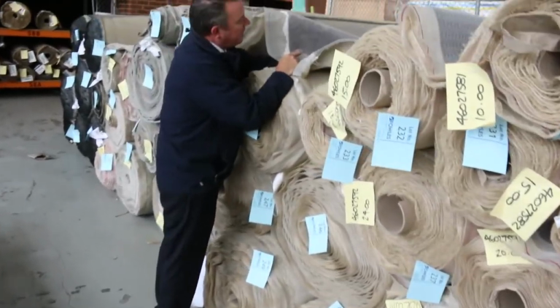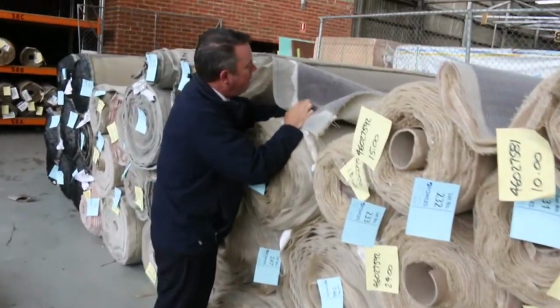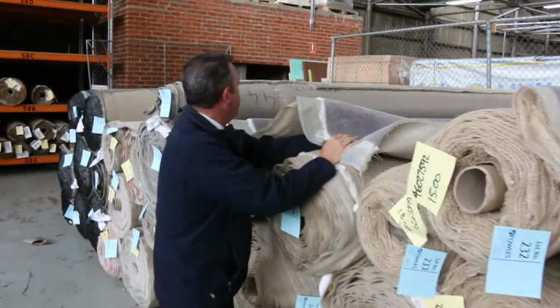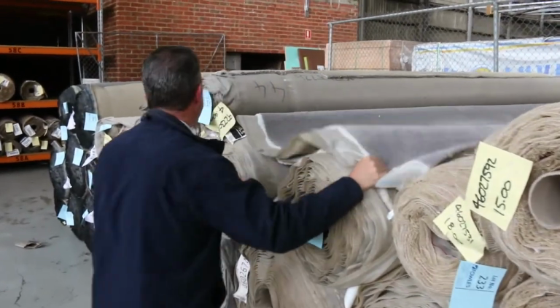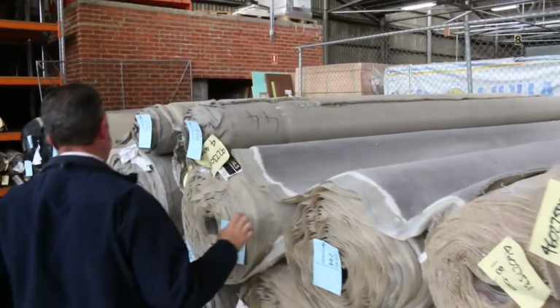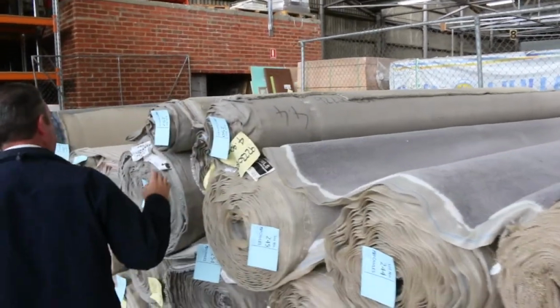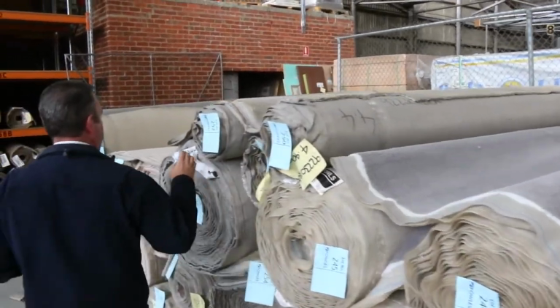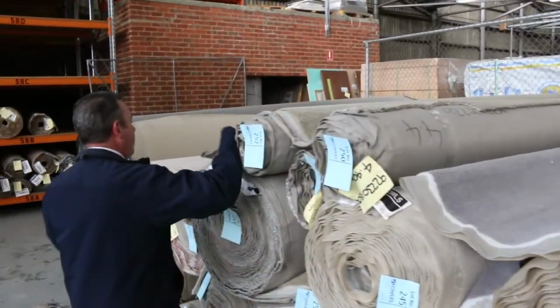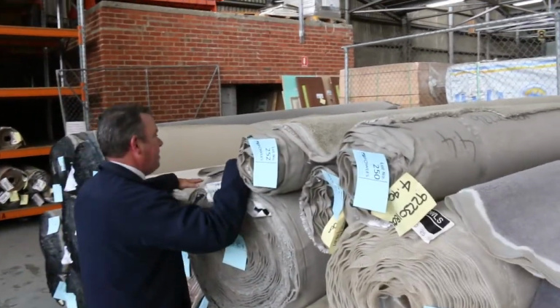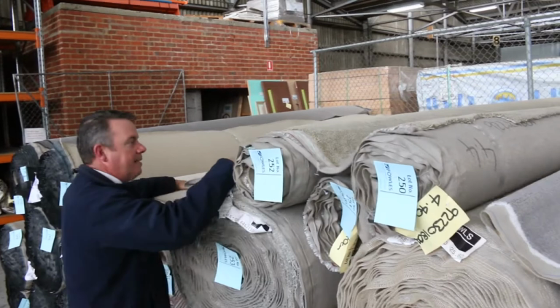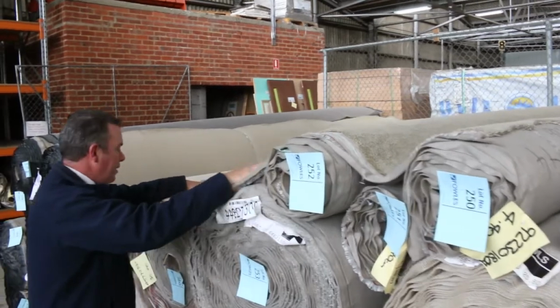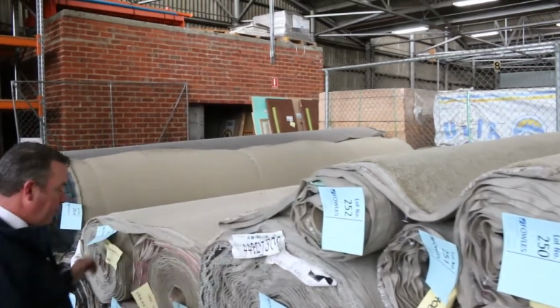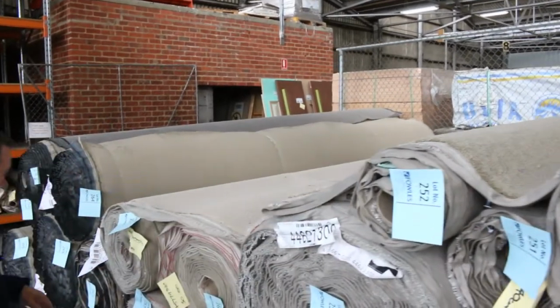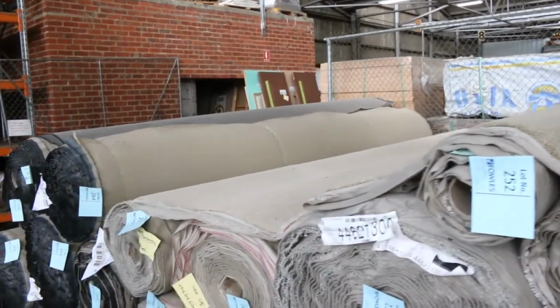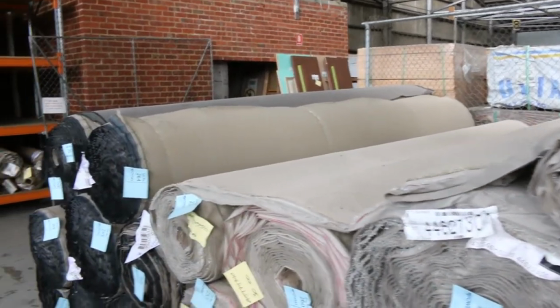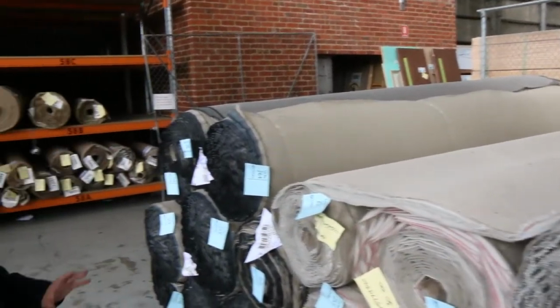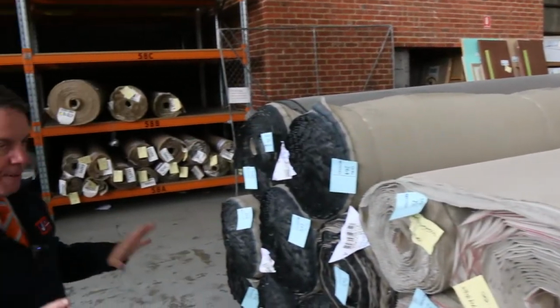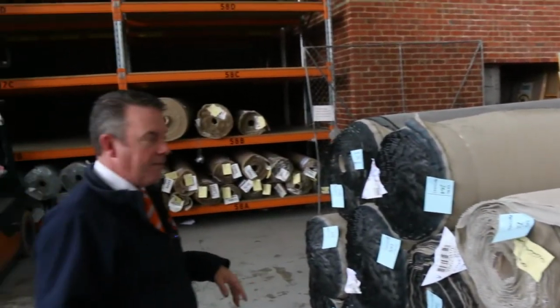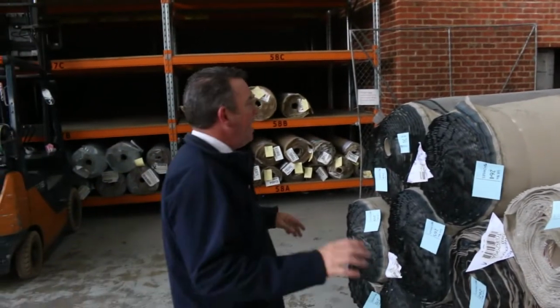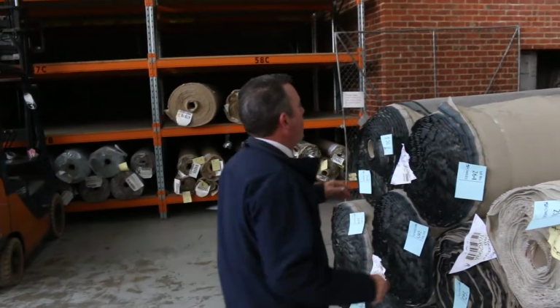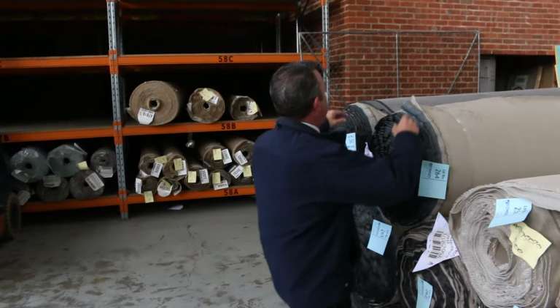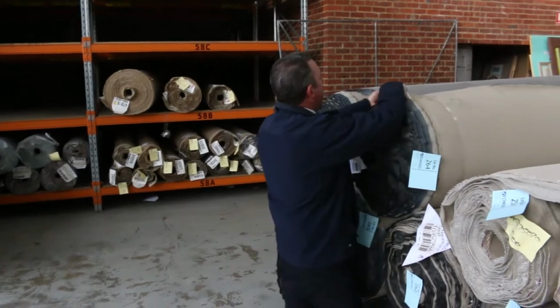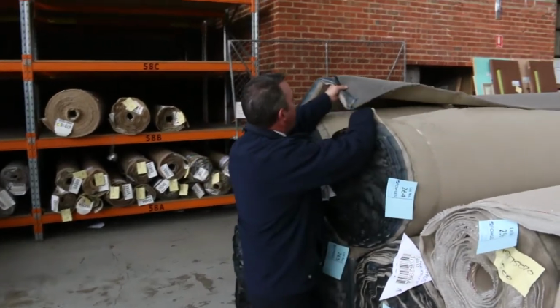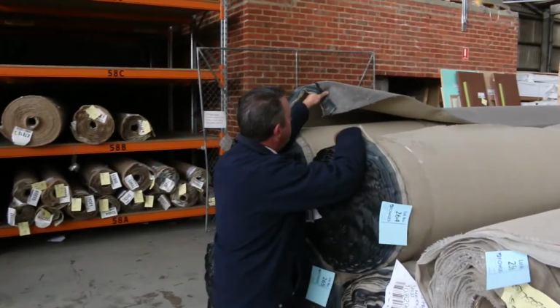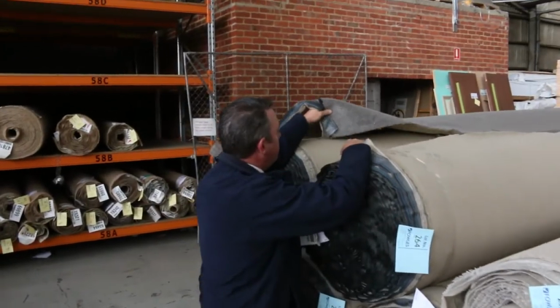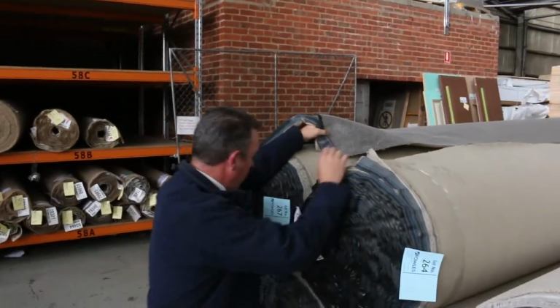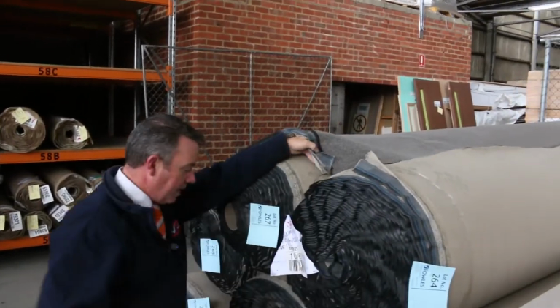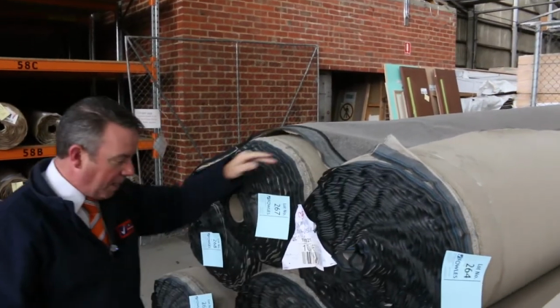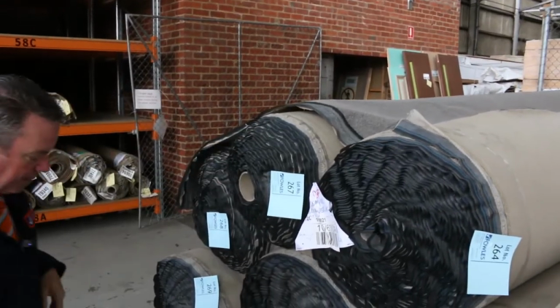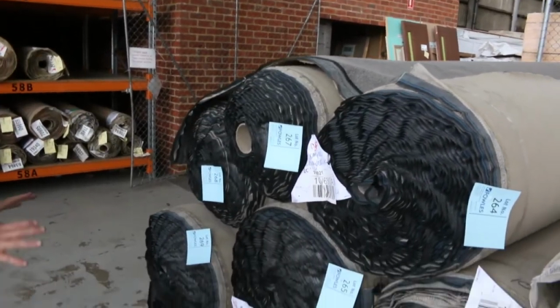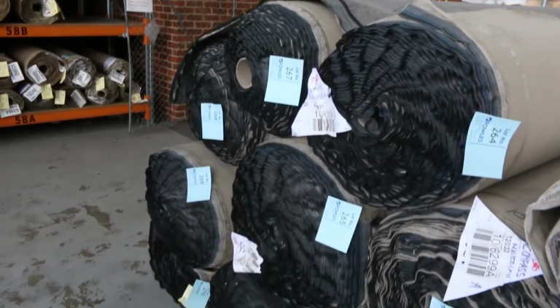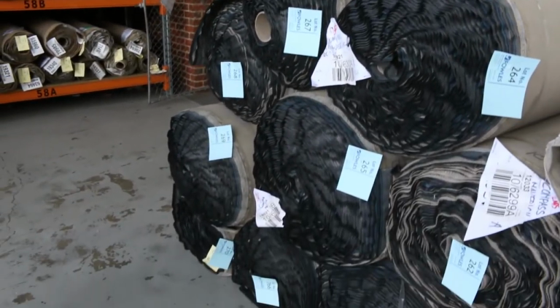Lots of cut piles also — something for everyone in big quantities. Some of these quantities will get up to 300 to 400 metres, so big quantities if you need large-scale twist pile. And that's towards the end of the auction.